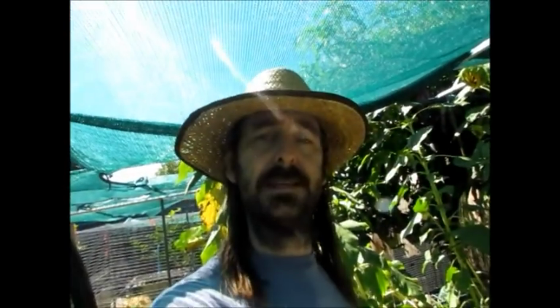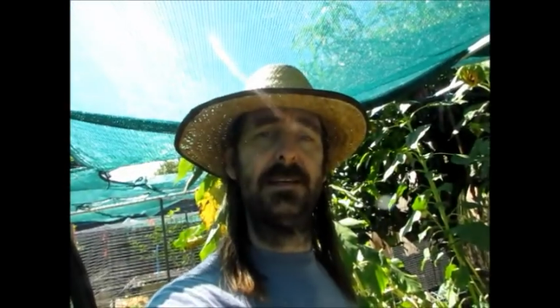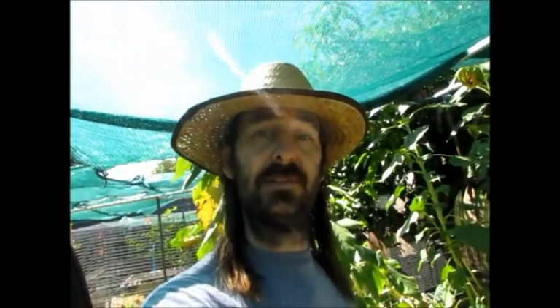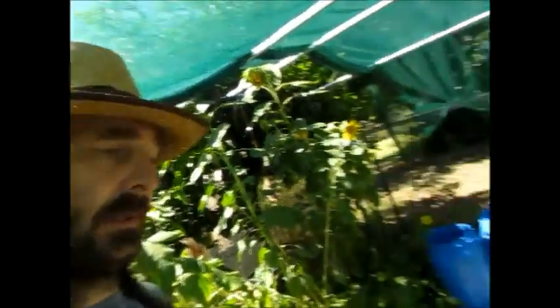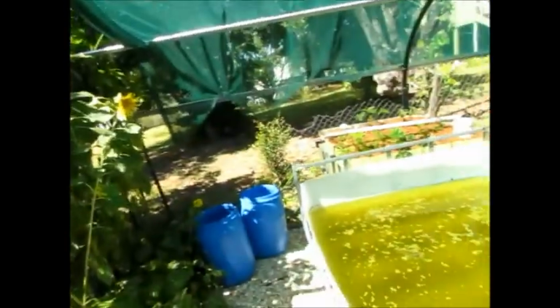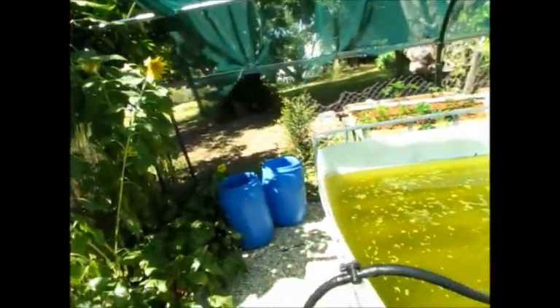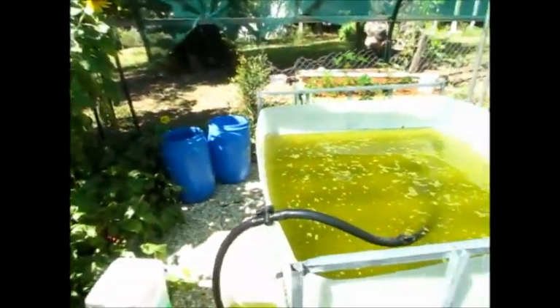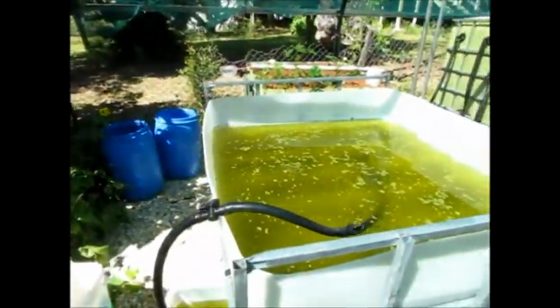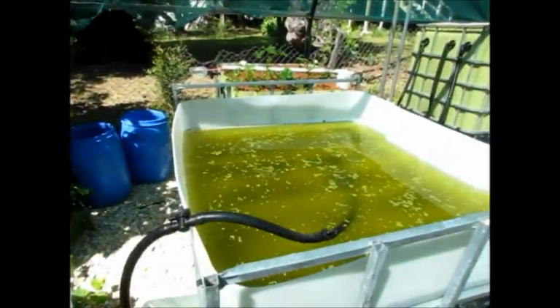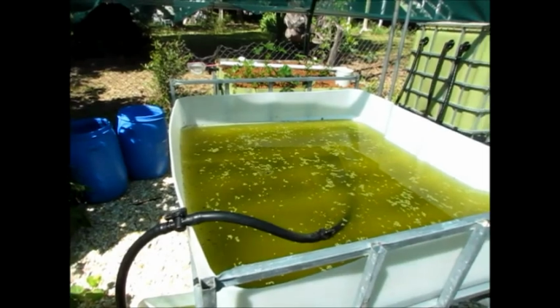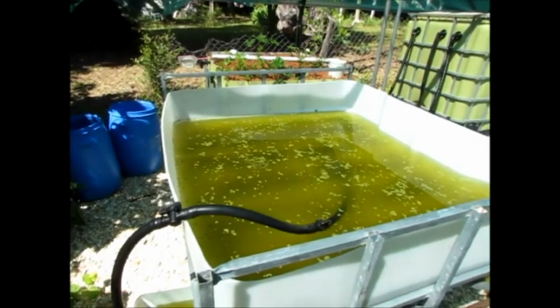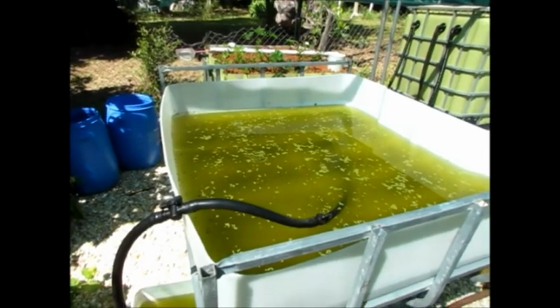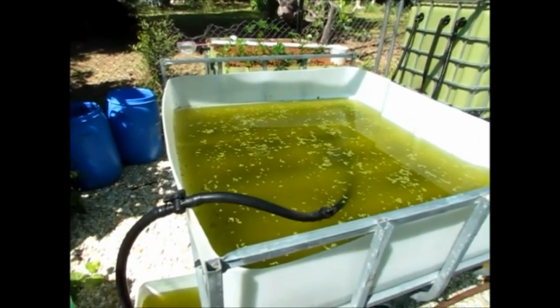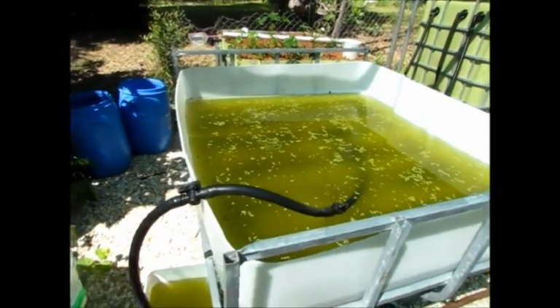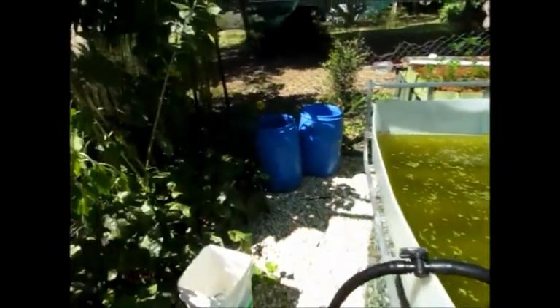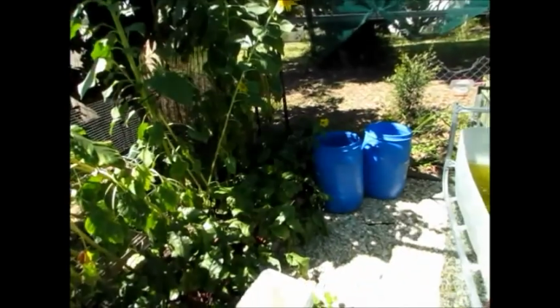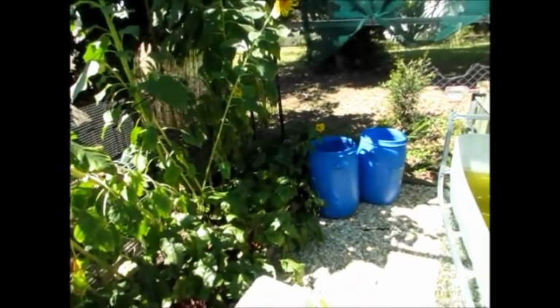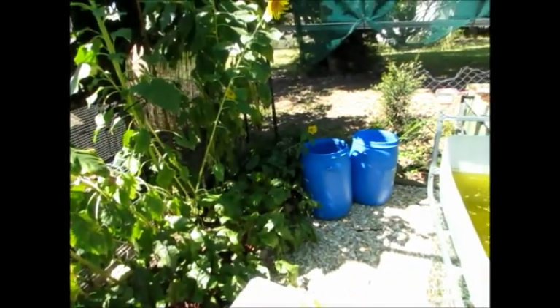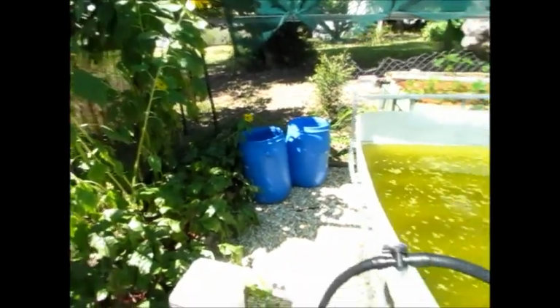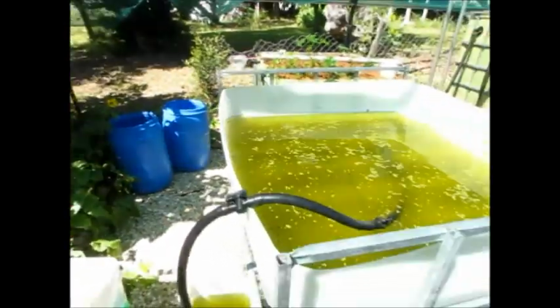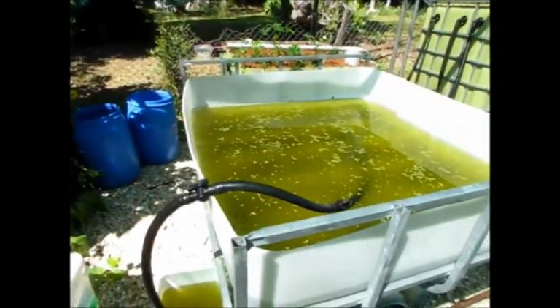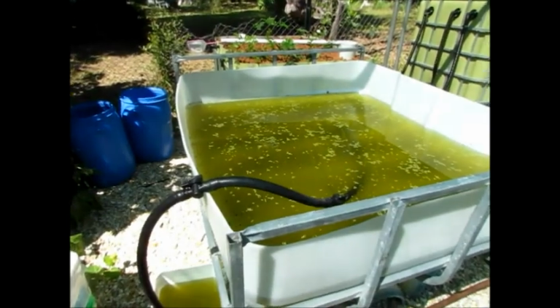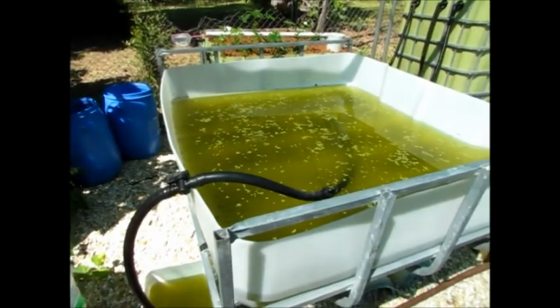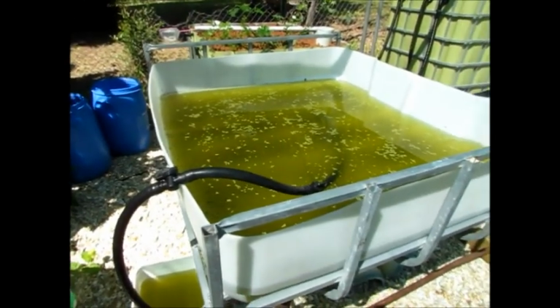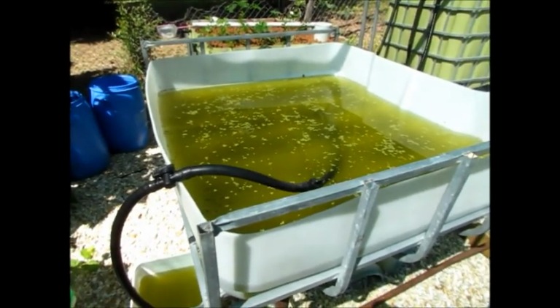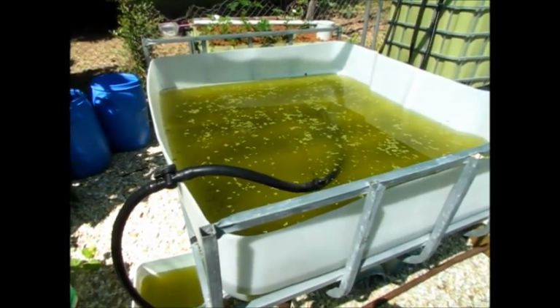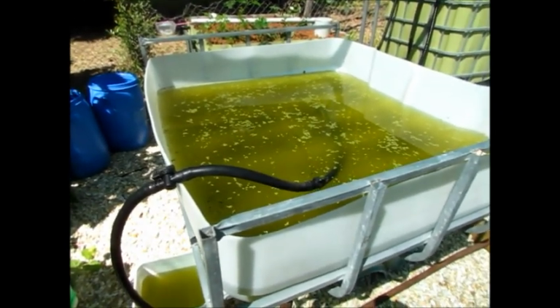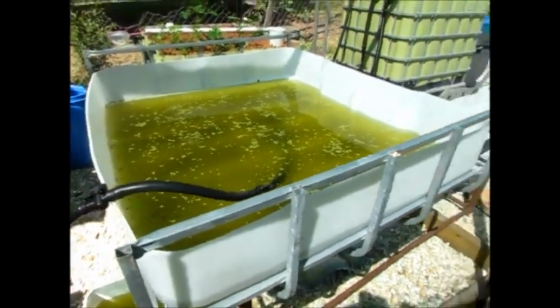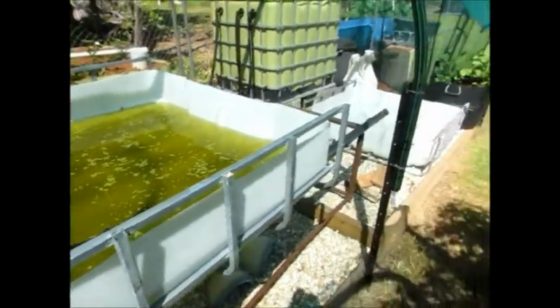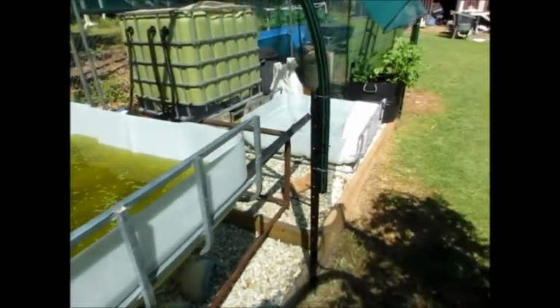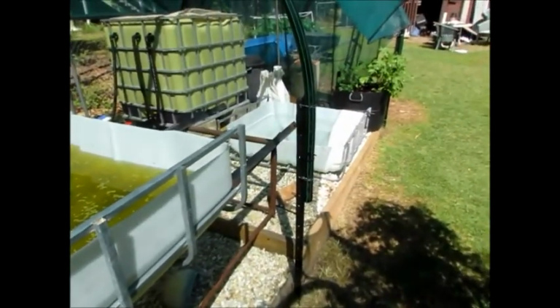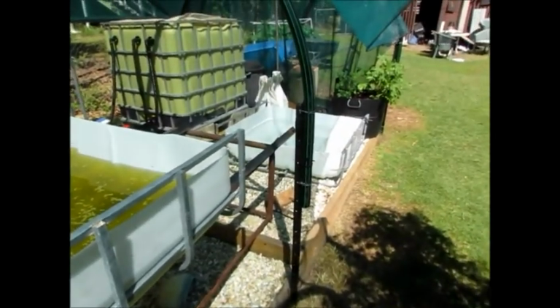G'day, bit of a tadpole update. We're draining the bed getting them ready for a move. They're going to holiday over there in those barrels for a little while, and then they'll be moved back into the bed with some nice clean water over there.